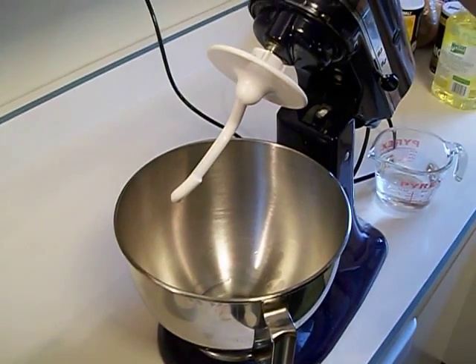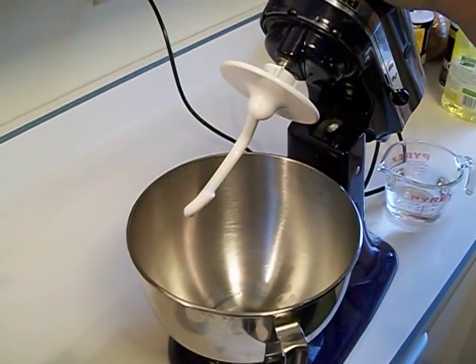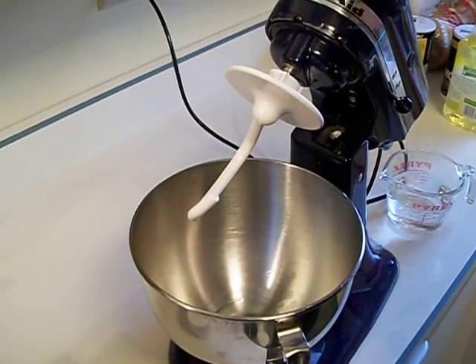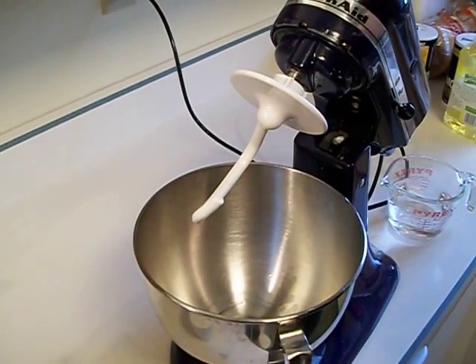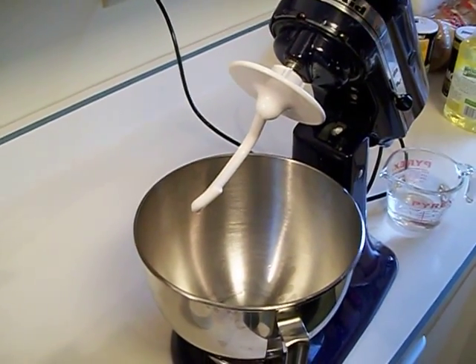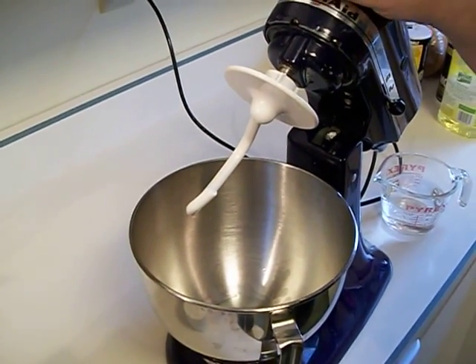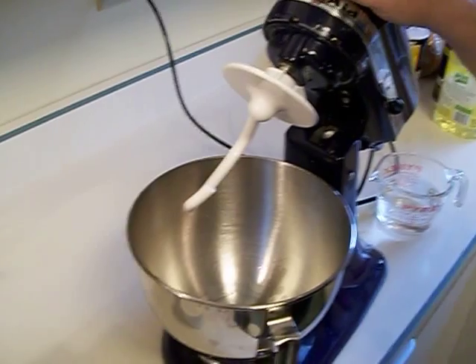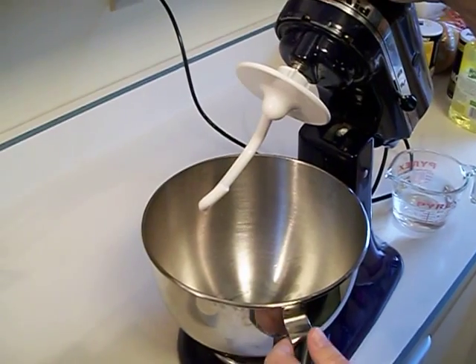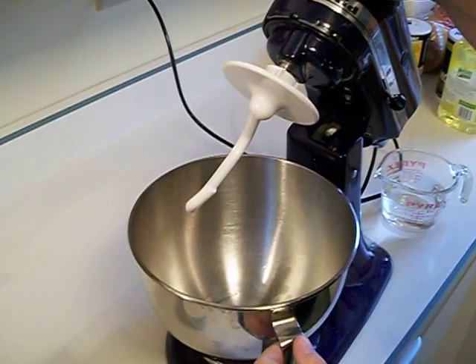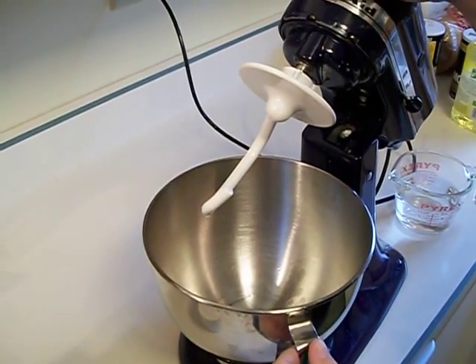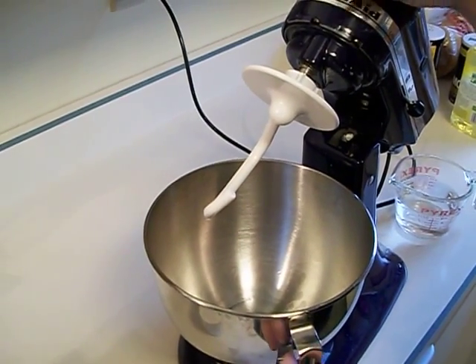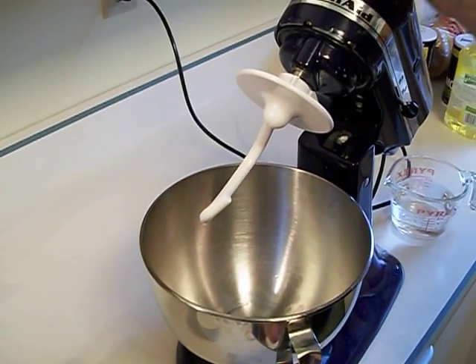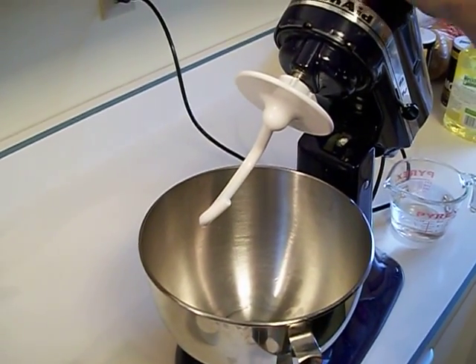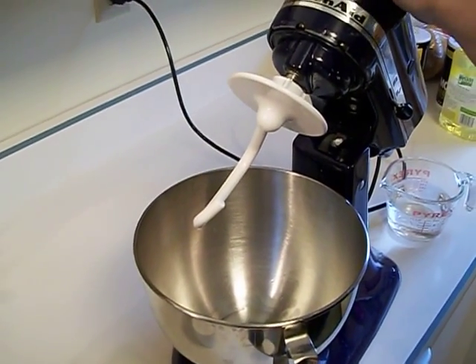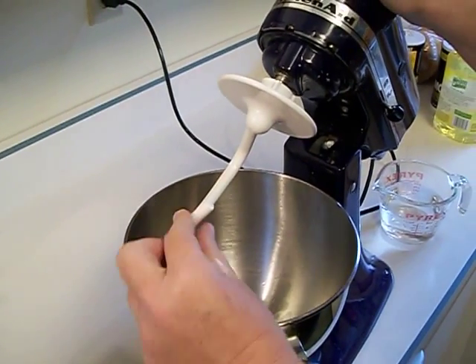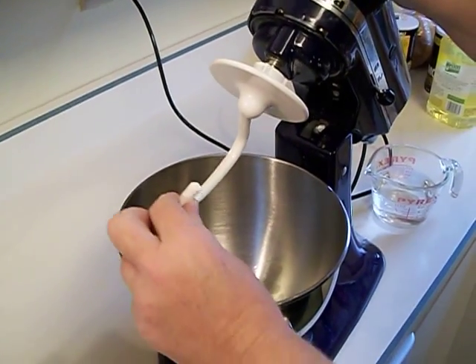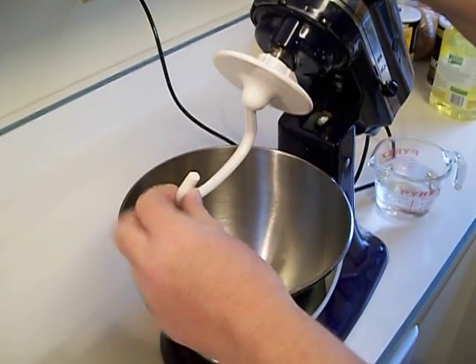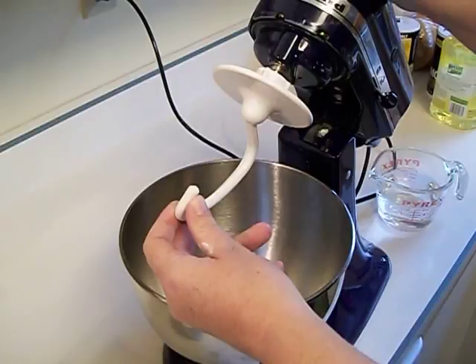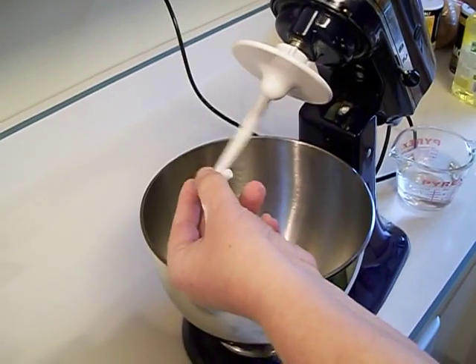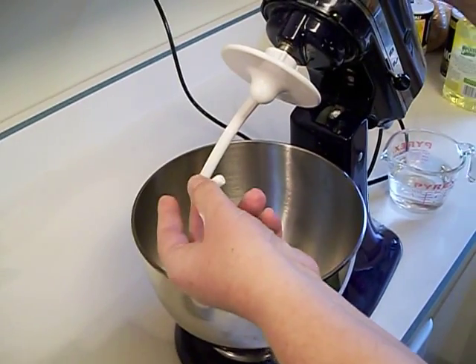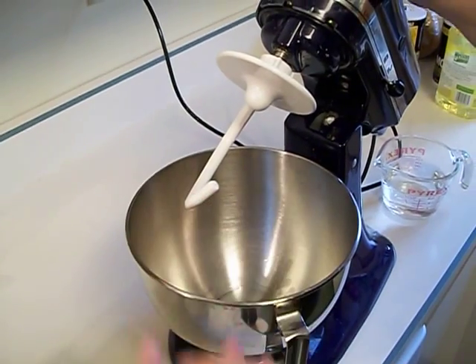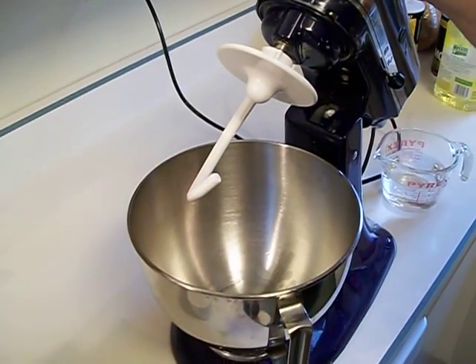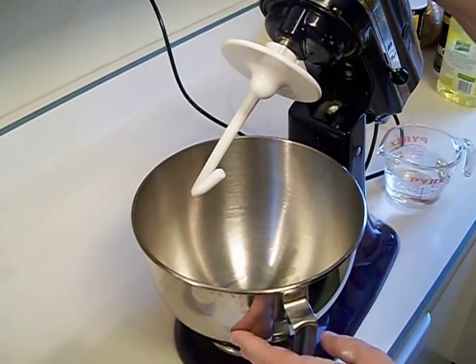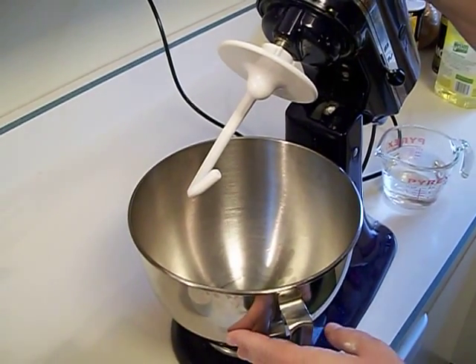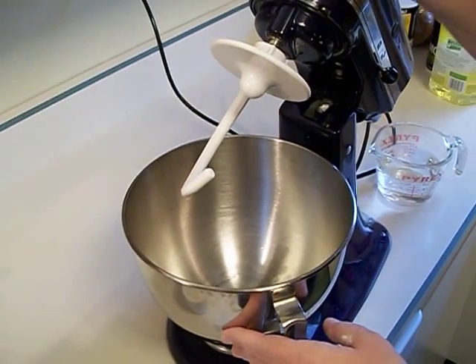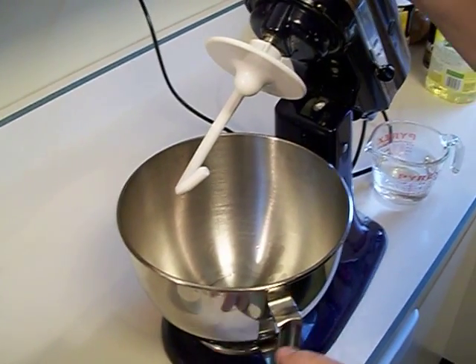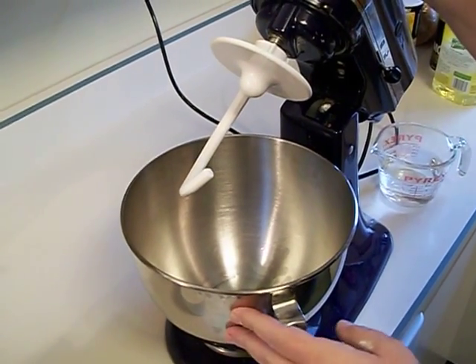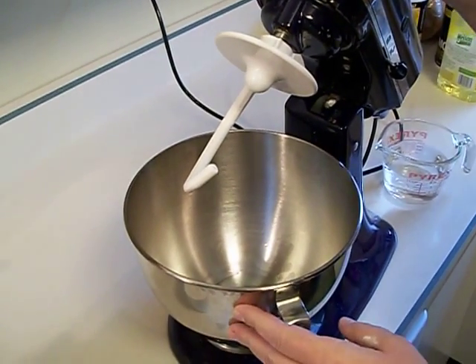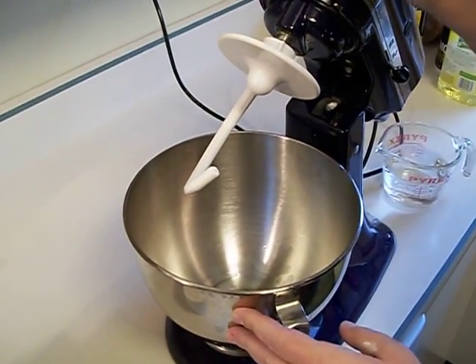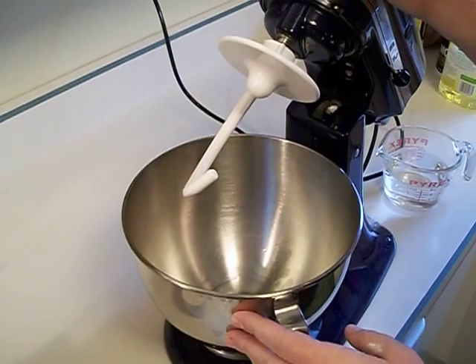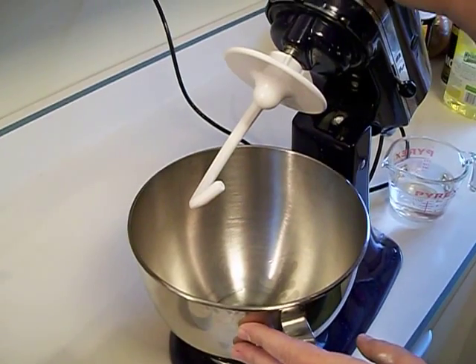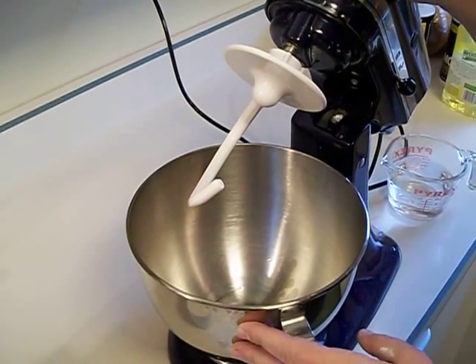Today I'm making salt dough, and I'm going to demonstrate how to do it in two different ways. The first way is with a mixer, and you want to use the bread kneading tool on this, if you have that on your mixer. If you don't, it's easier to do it by hand, but in this case we're going to do it this way.